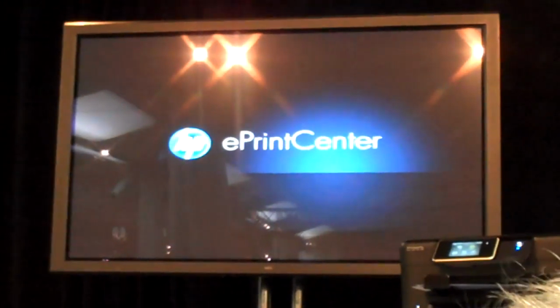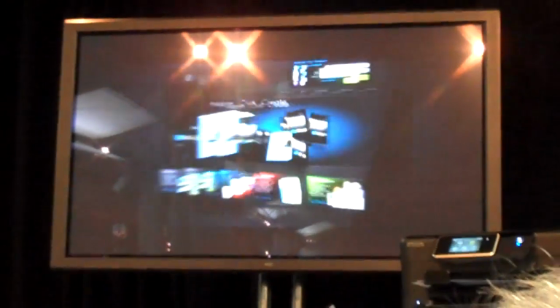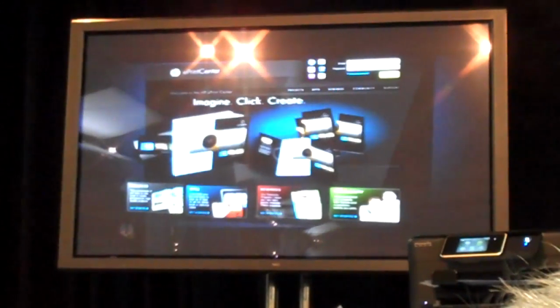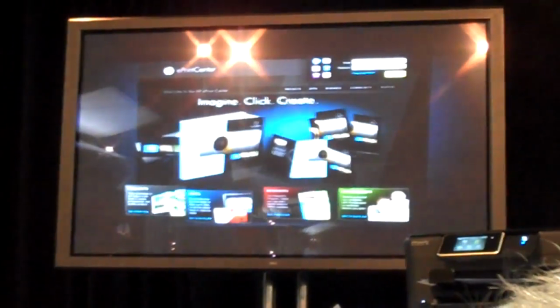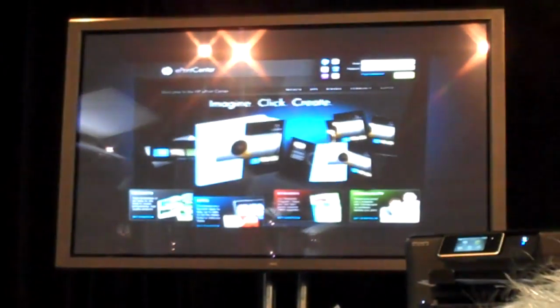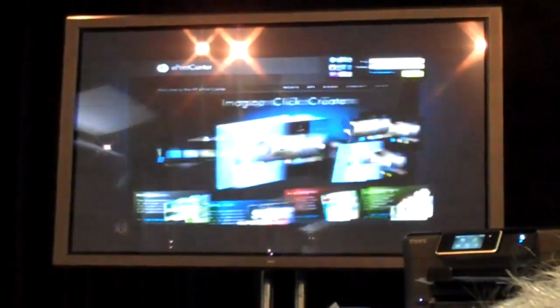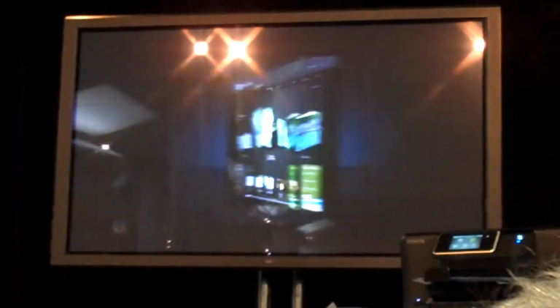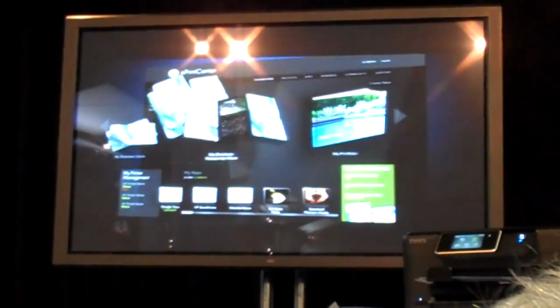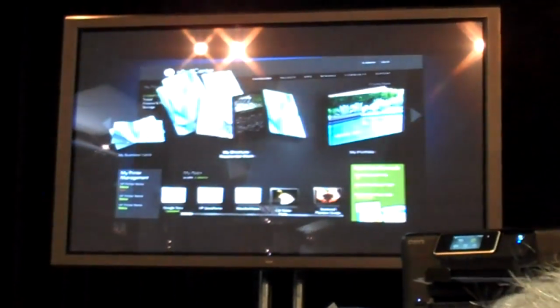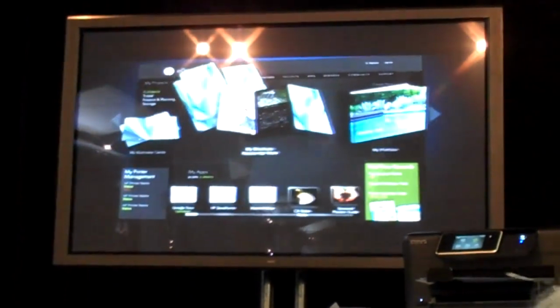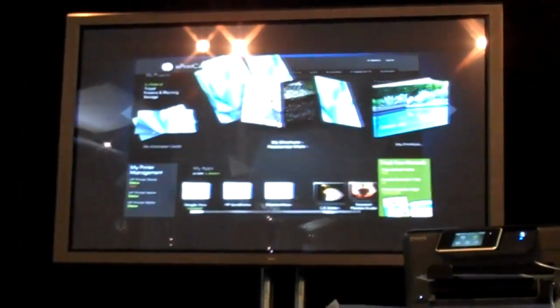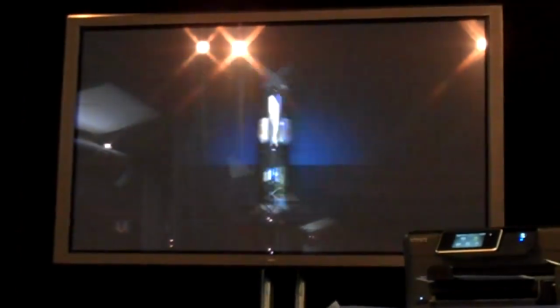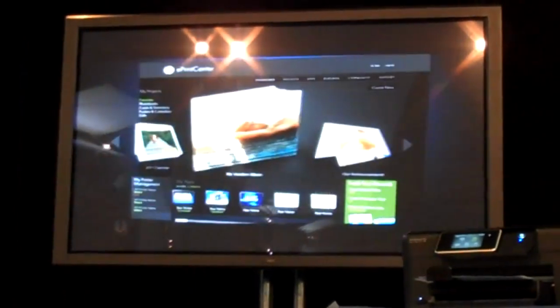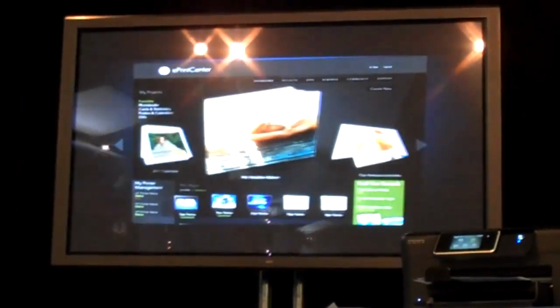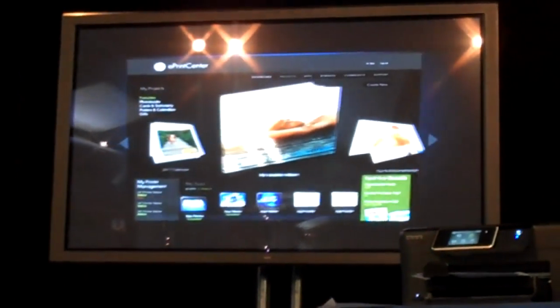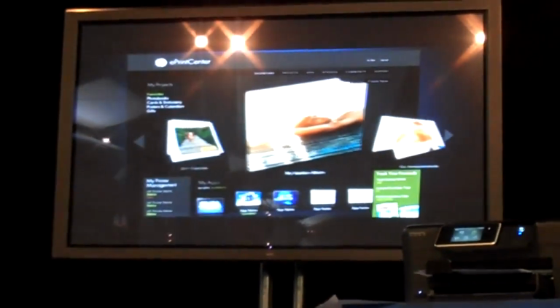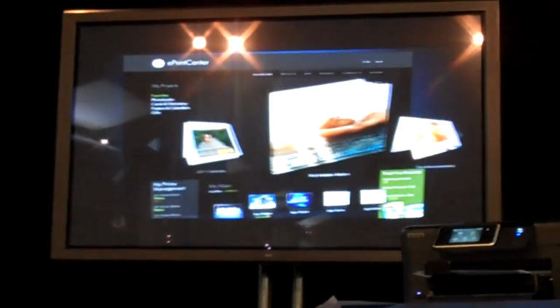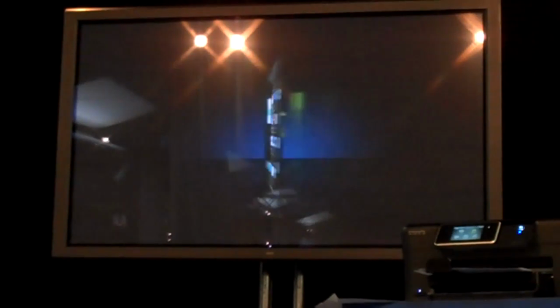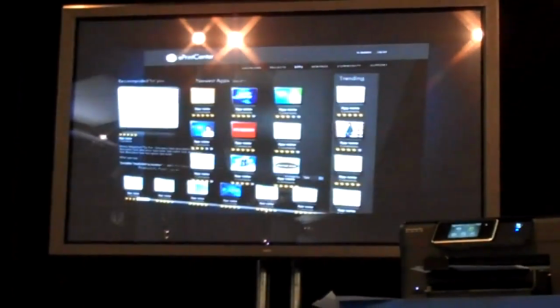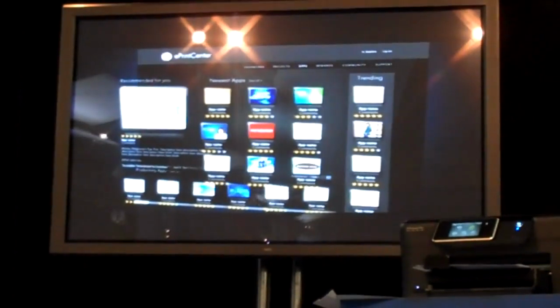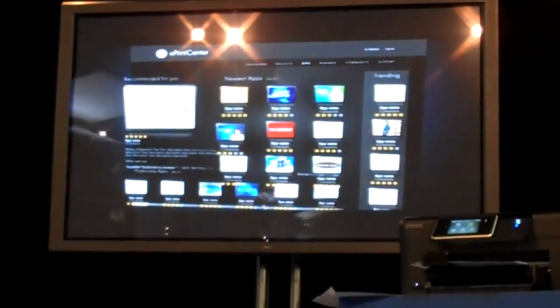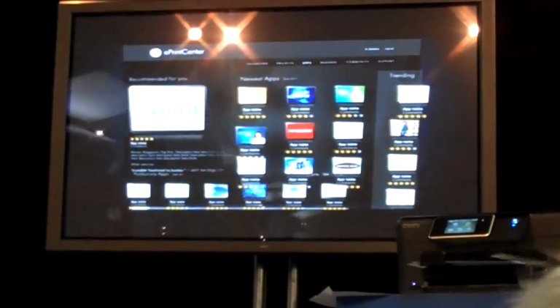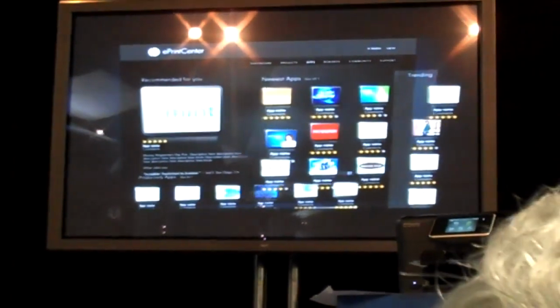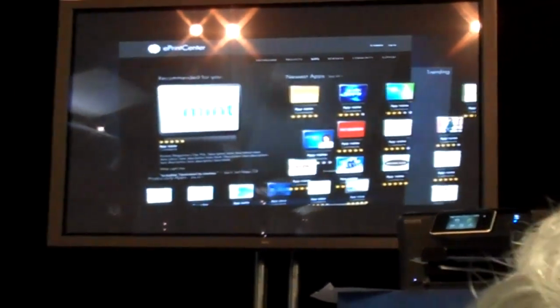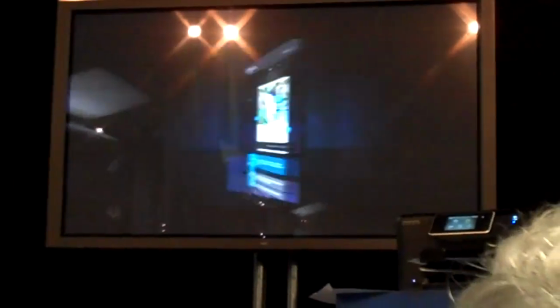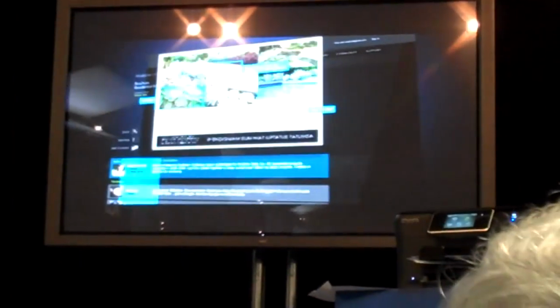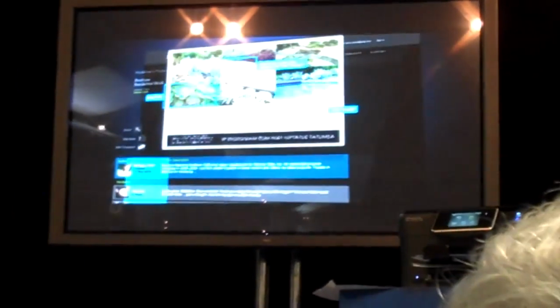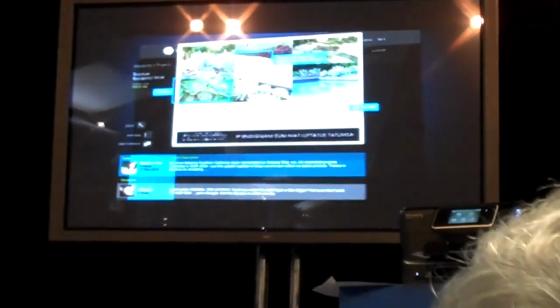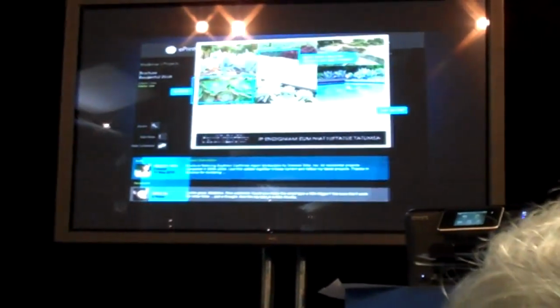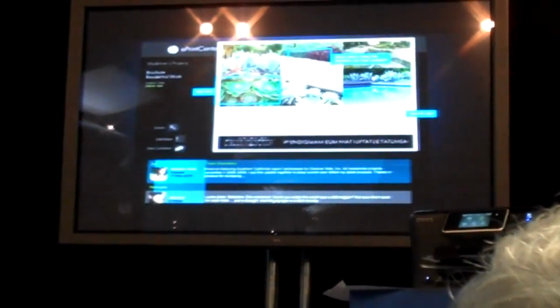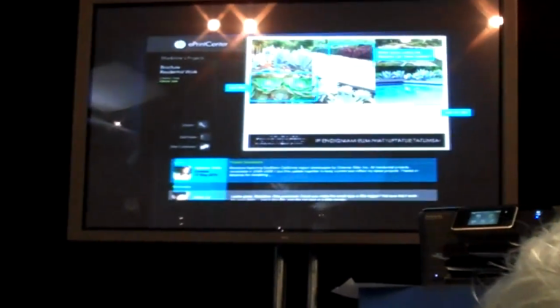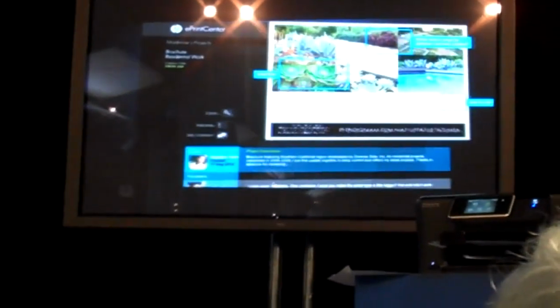Here you can unlock the power of web-connected printing. It's the place you will come for inspiration — to easily access, create, manage, and share your favorite printables.